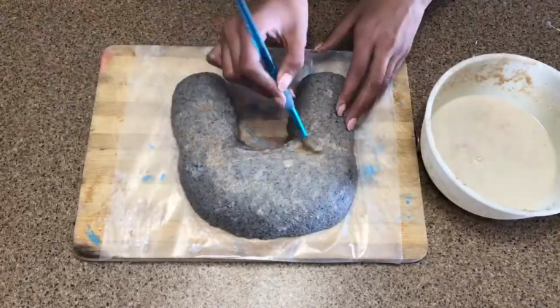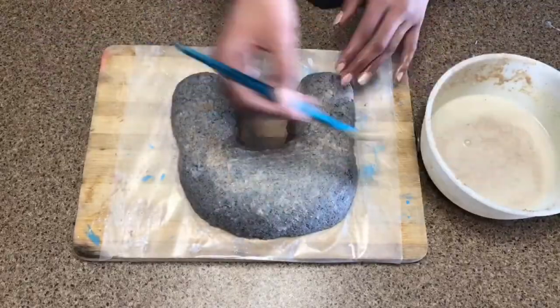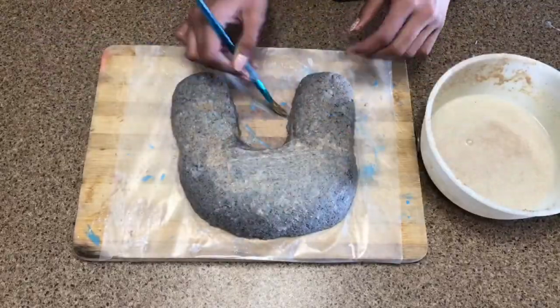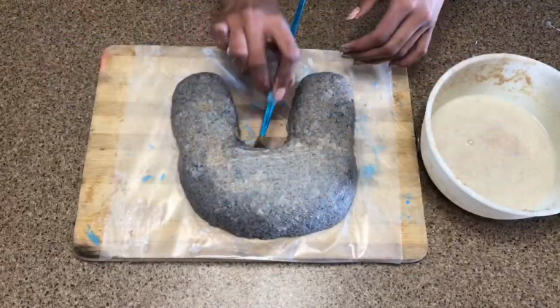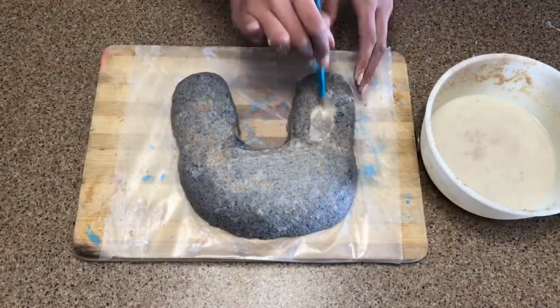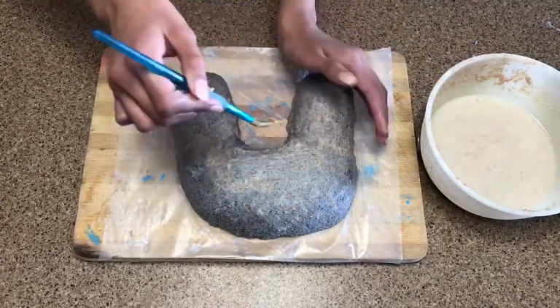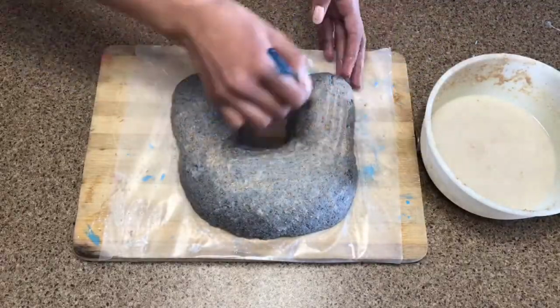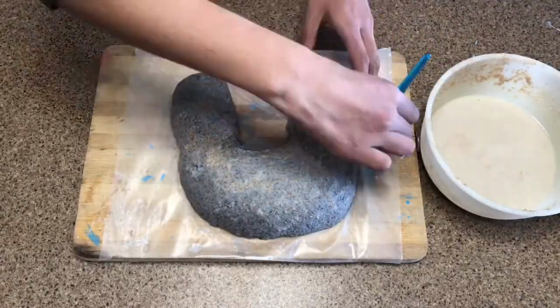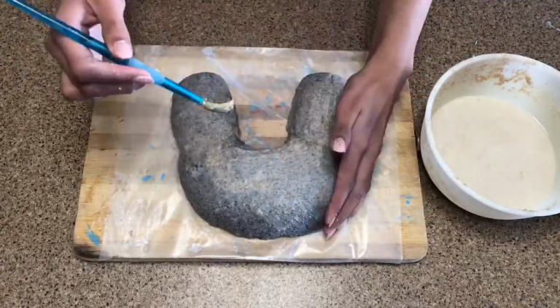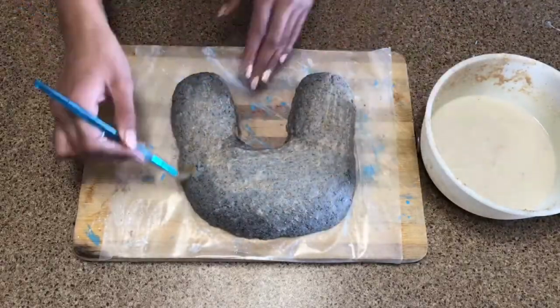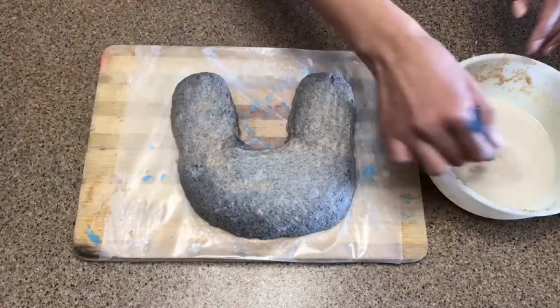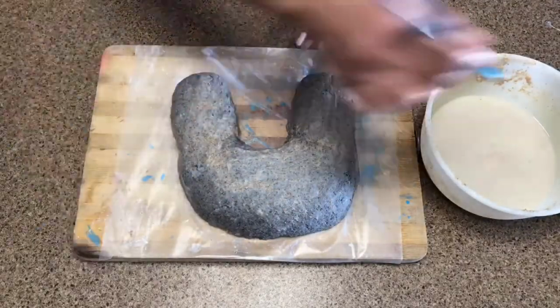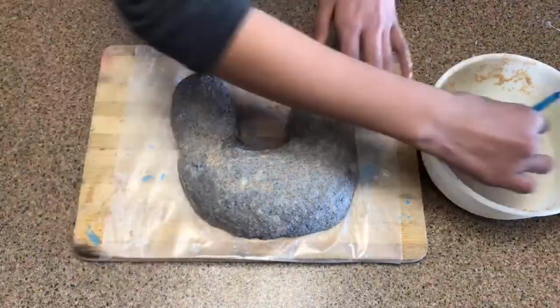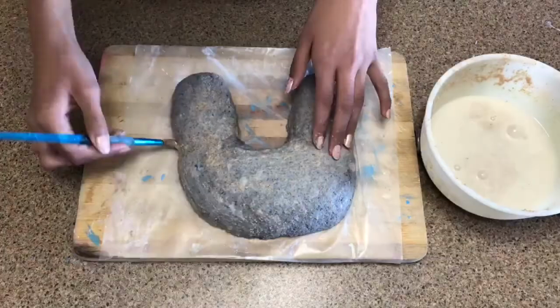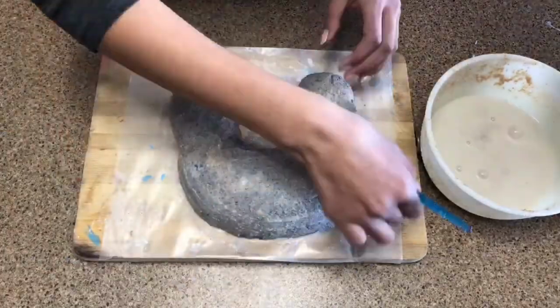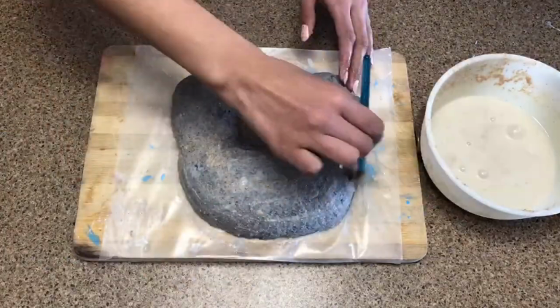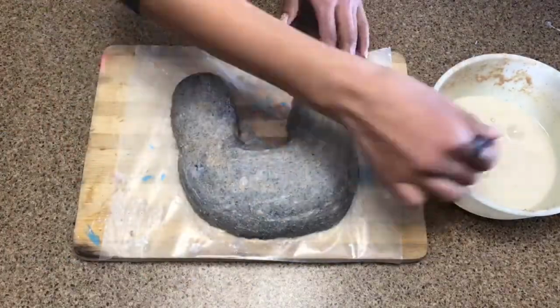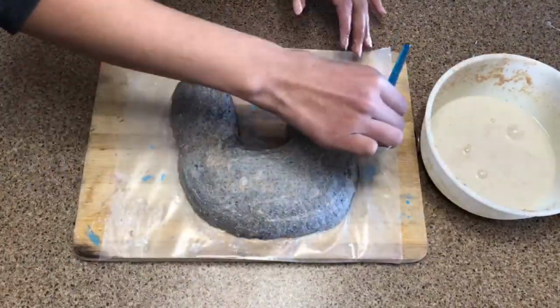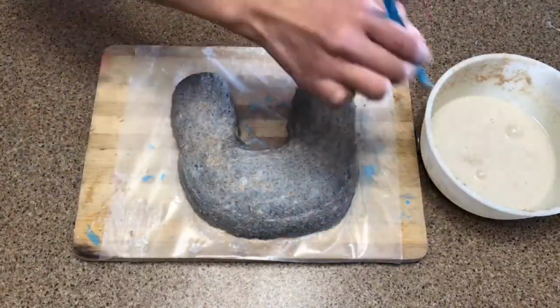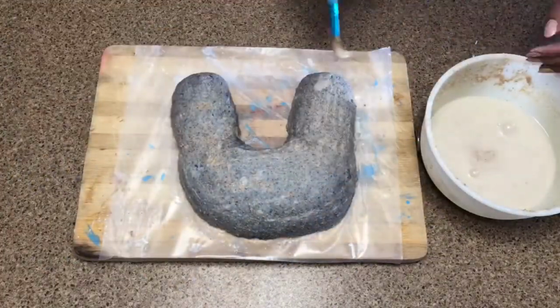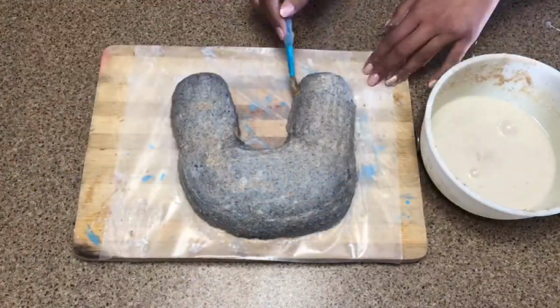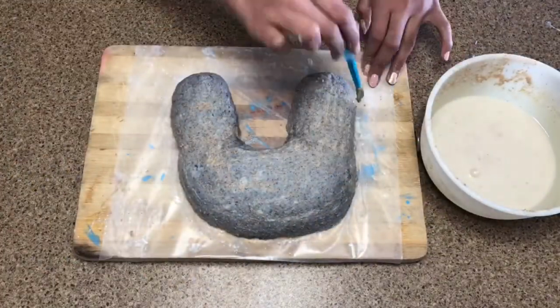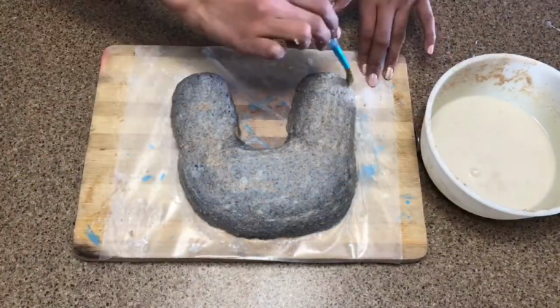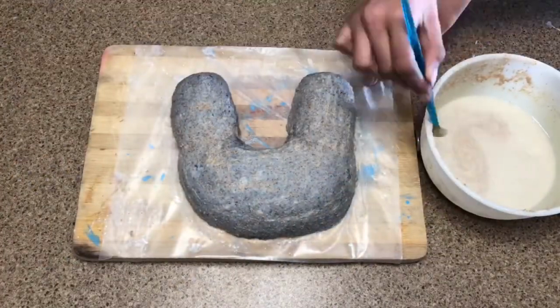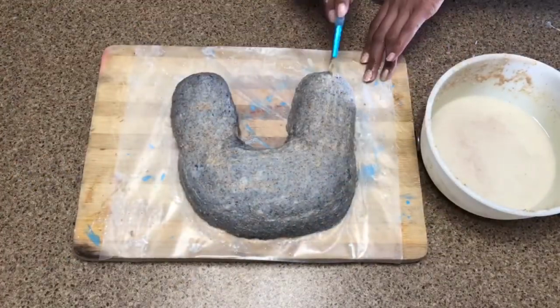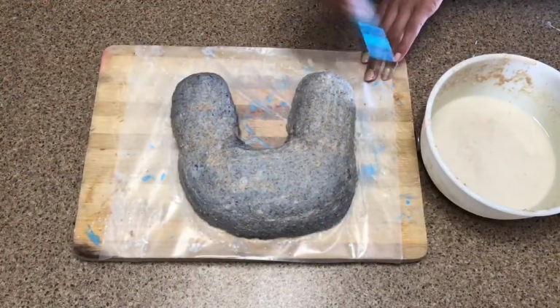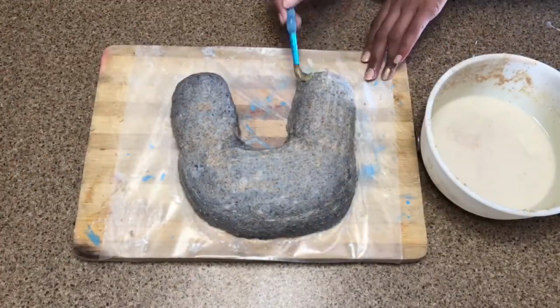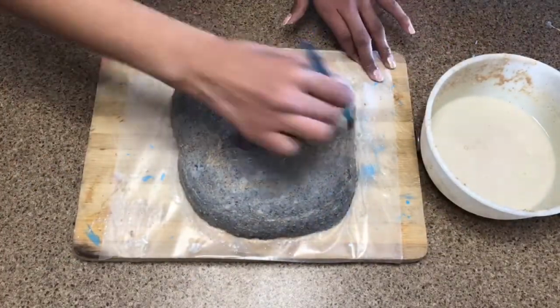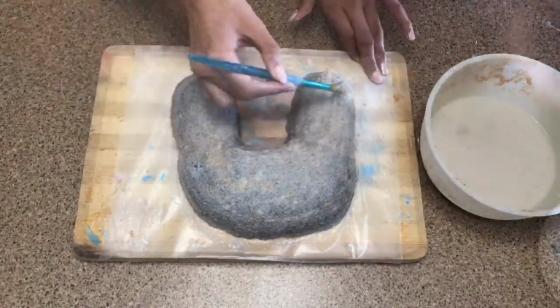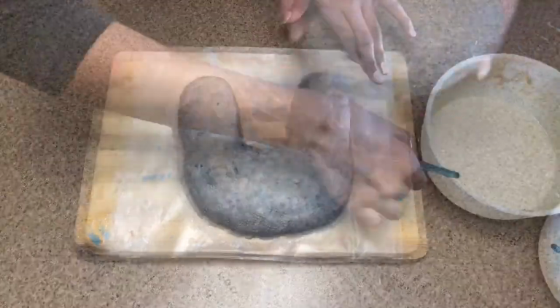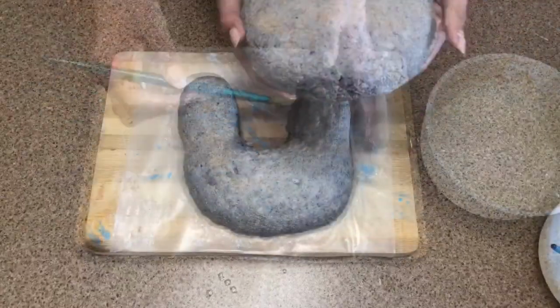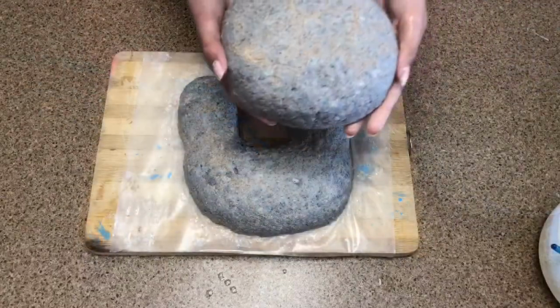Now we're just going to cover that up with some flour. I just want to remind you guys: only use flour if it's really warm outside, because otherwise your flour is going to start stinking when it starts to dry up.